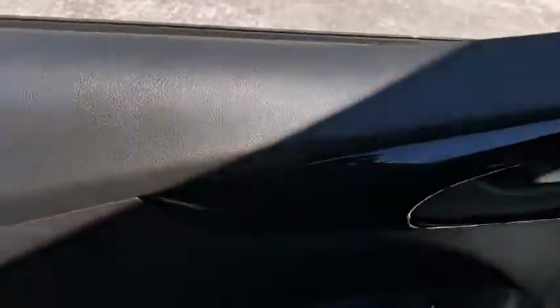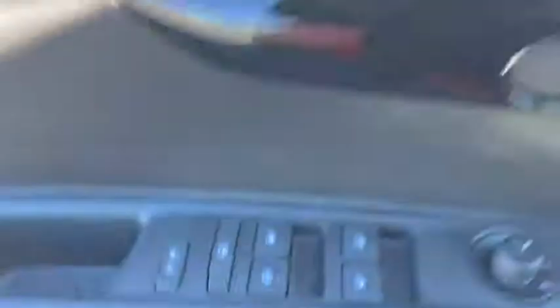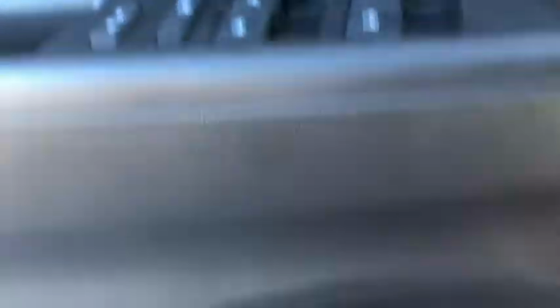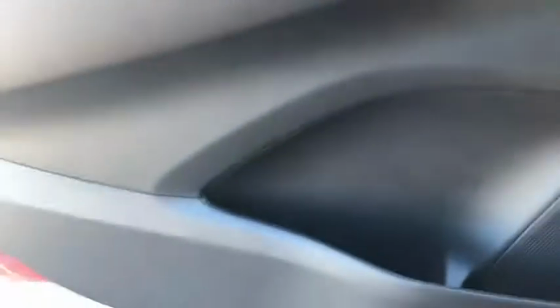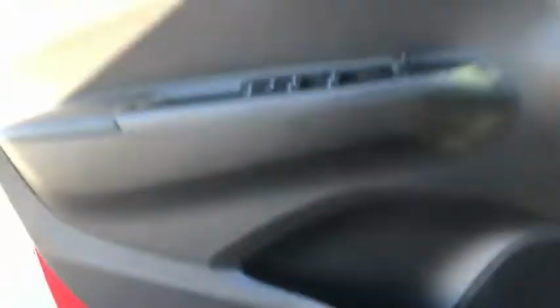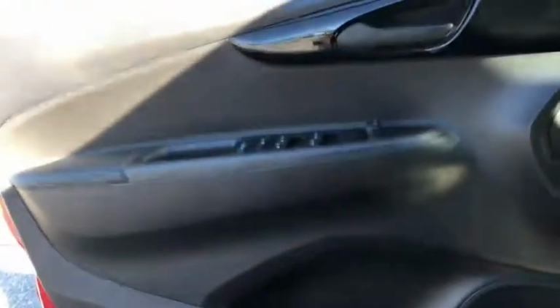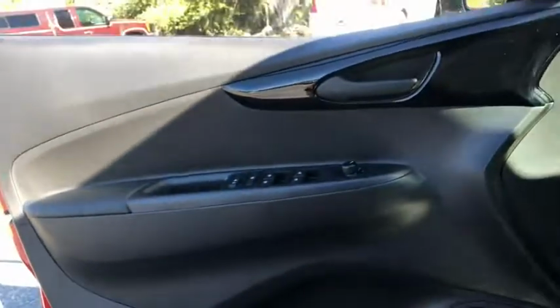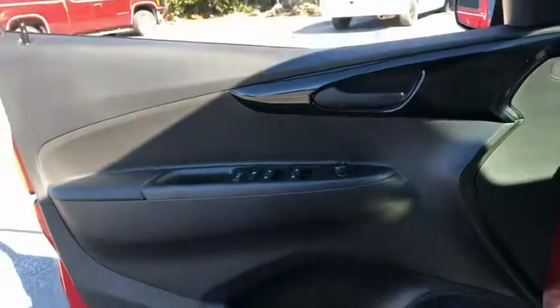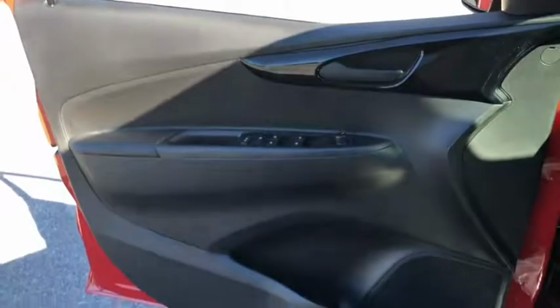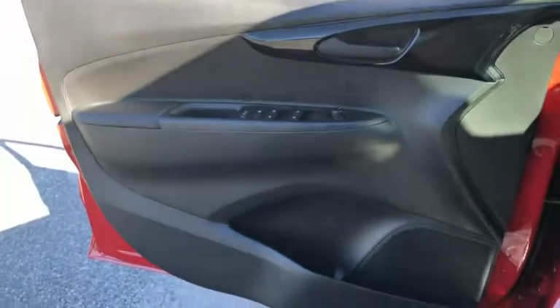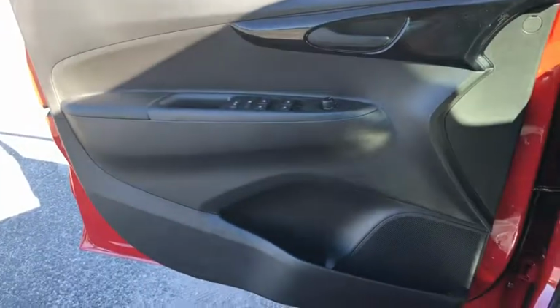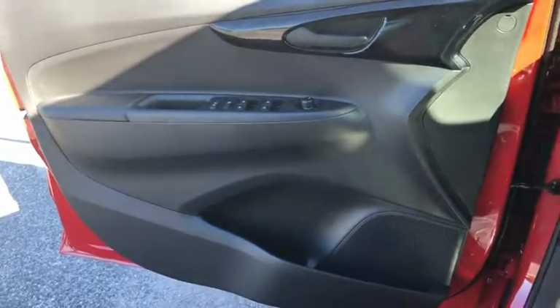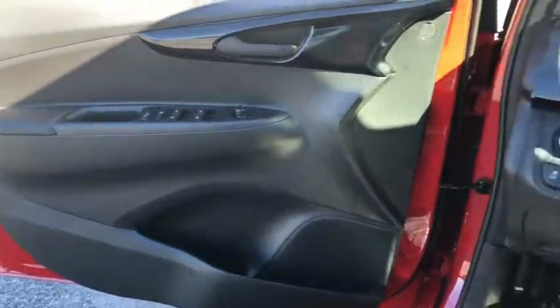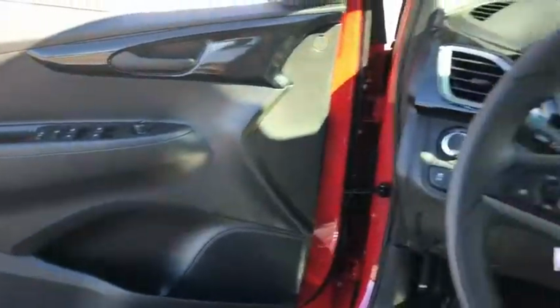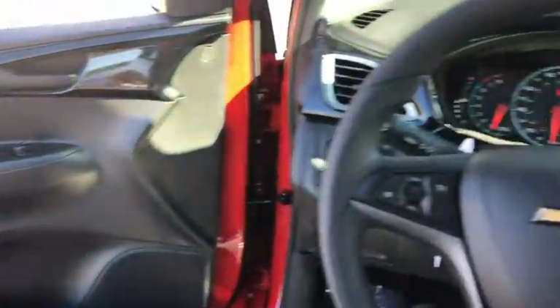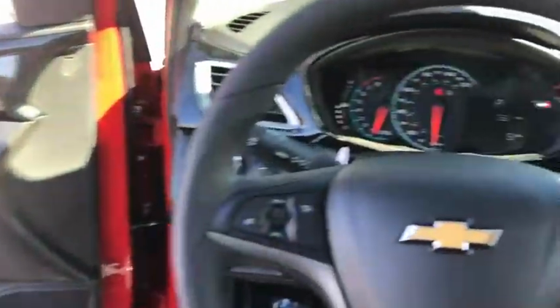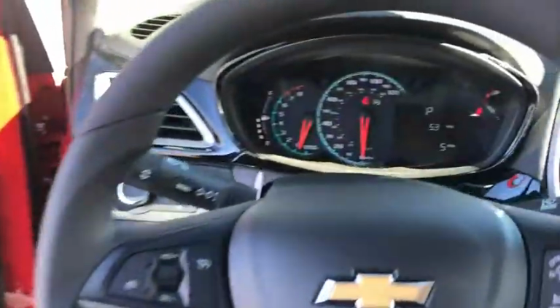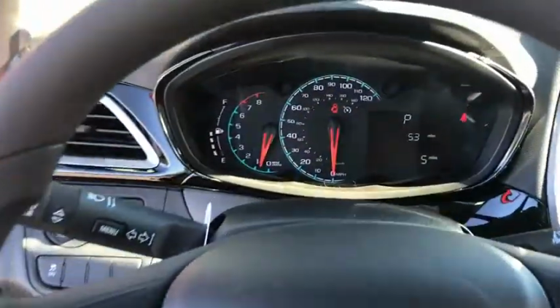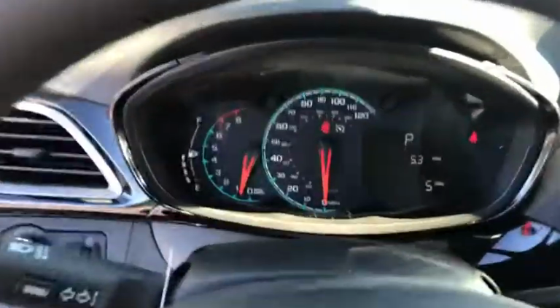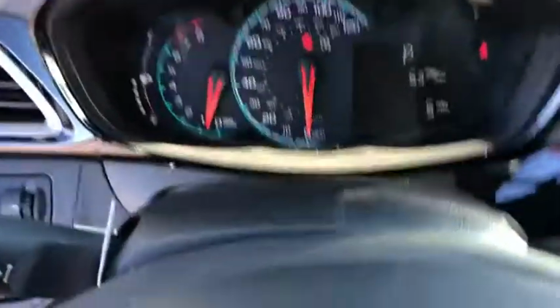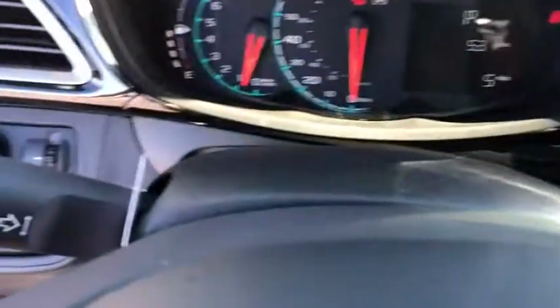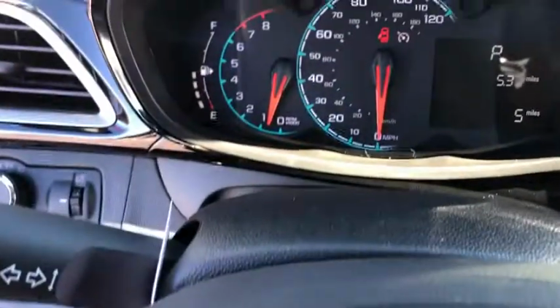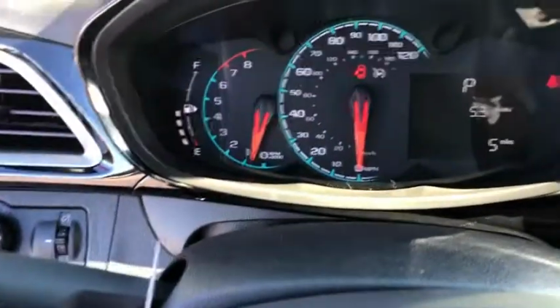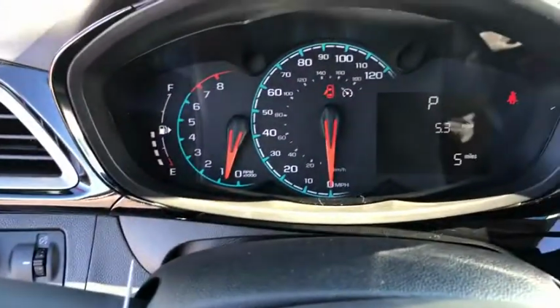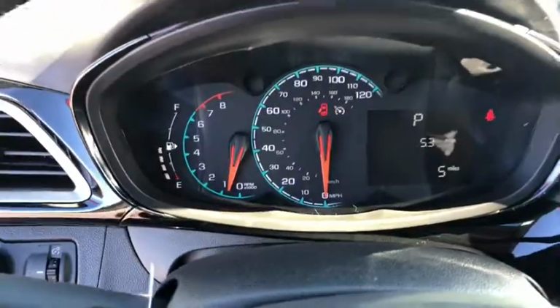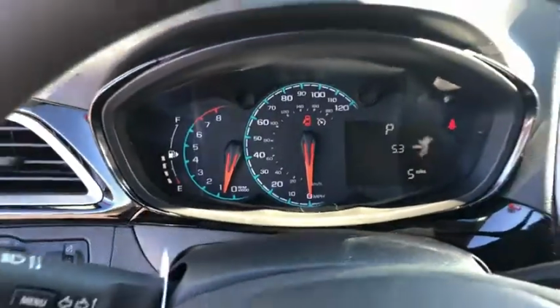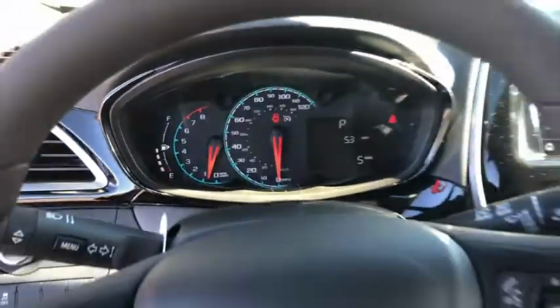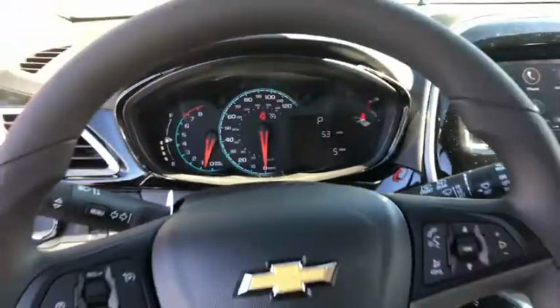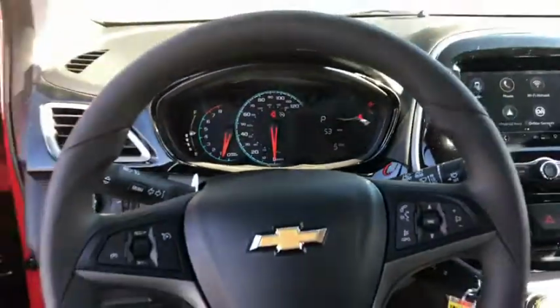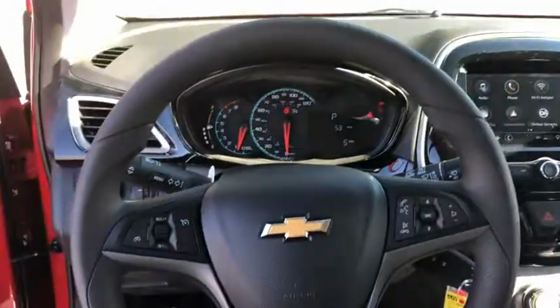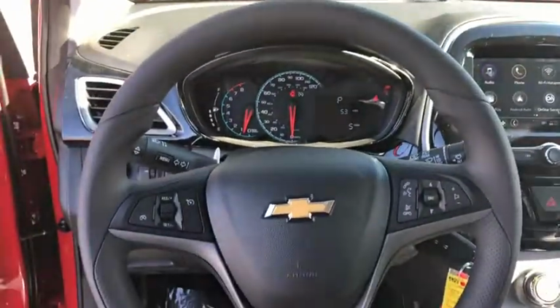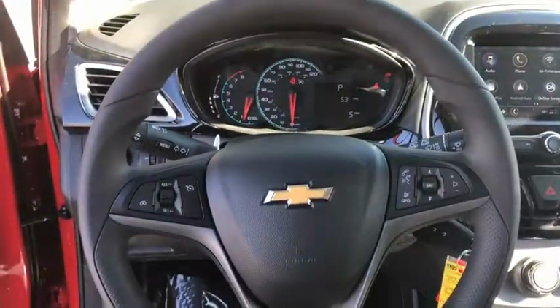Trip computer, tachometer, brake assist, panic alarm, remote keyless entry, tilt steering wheel, rear window wiper, driver vanity mirror, front bucket seats, cloth seat trim.